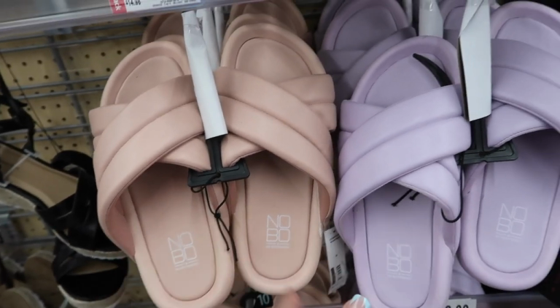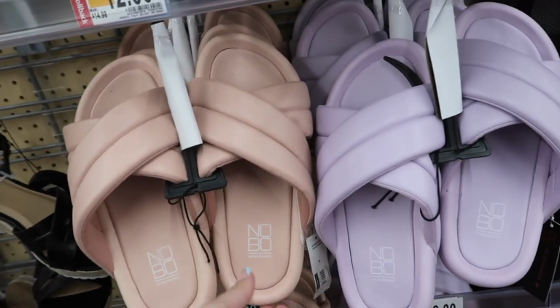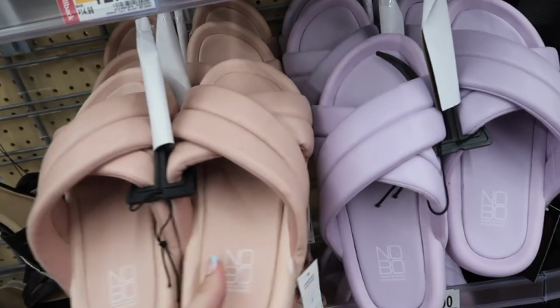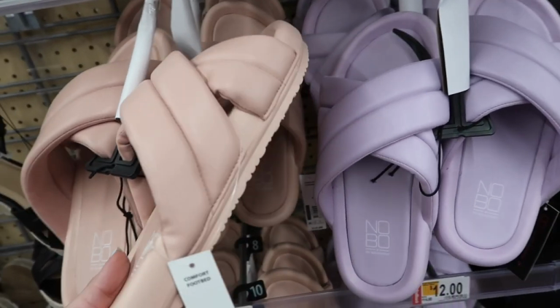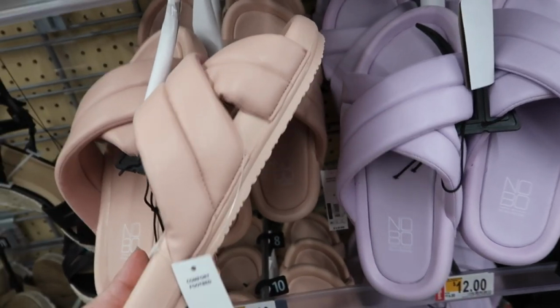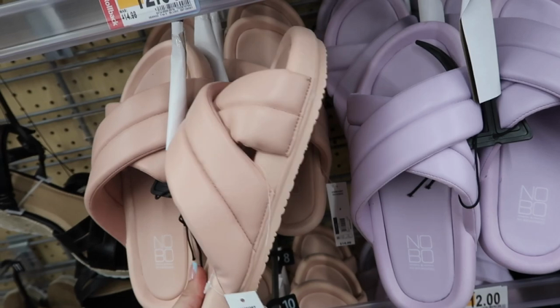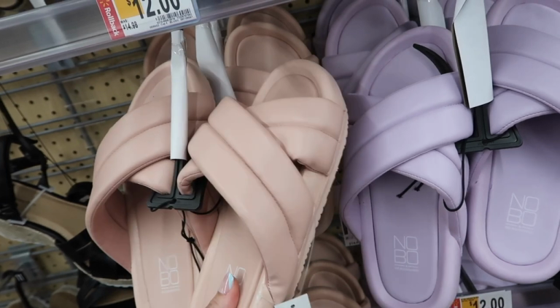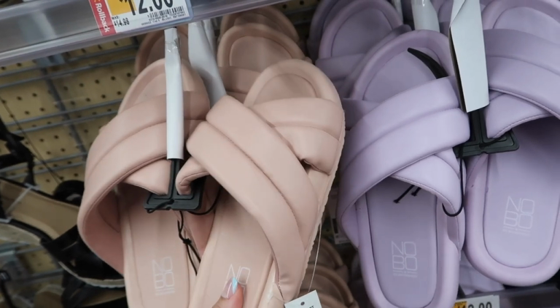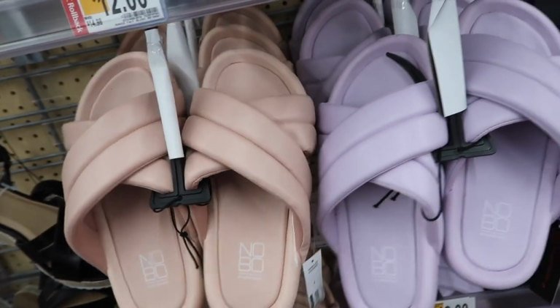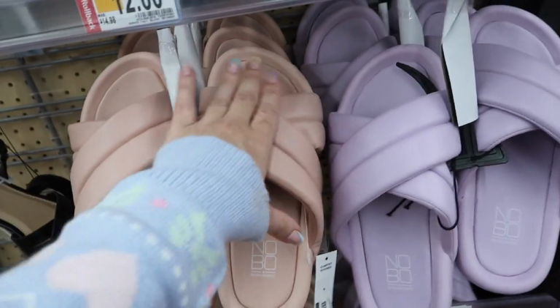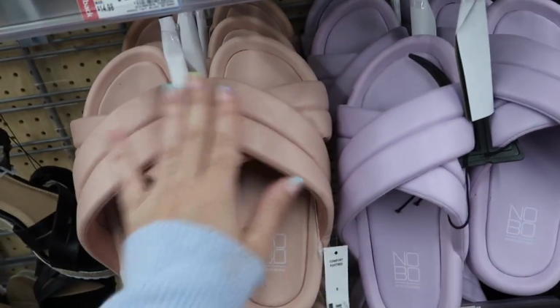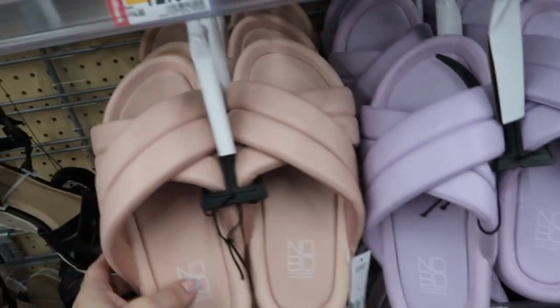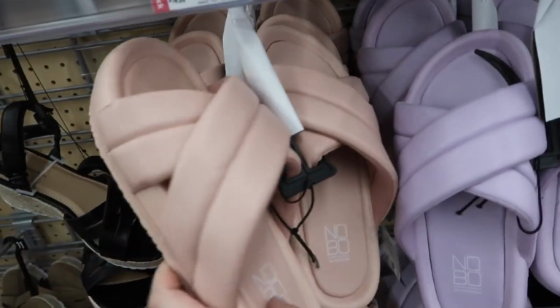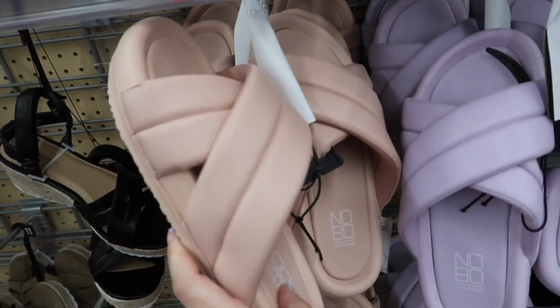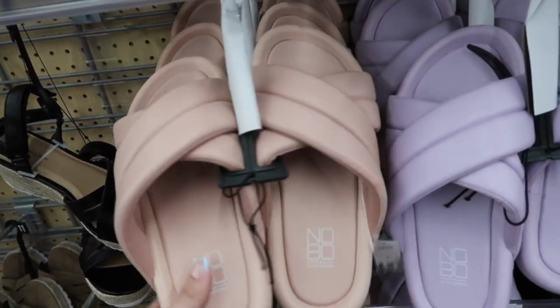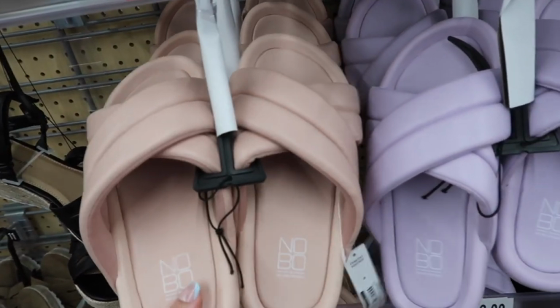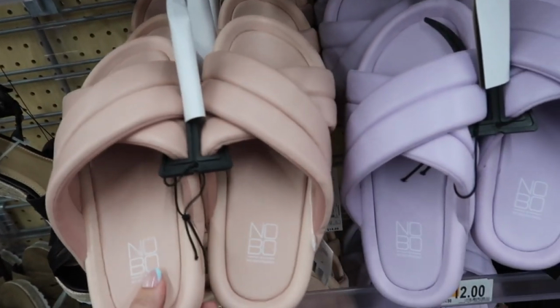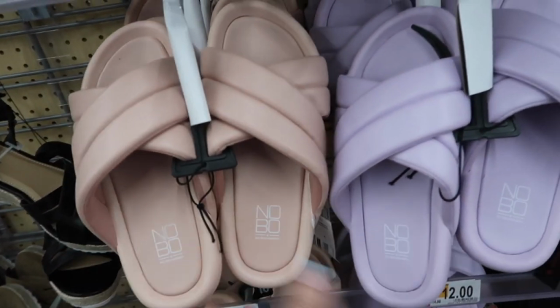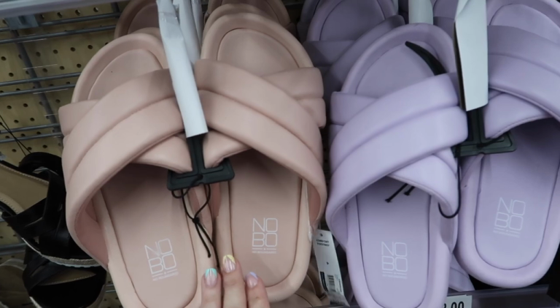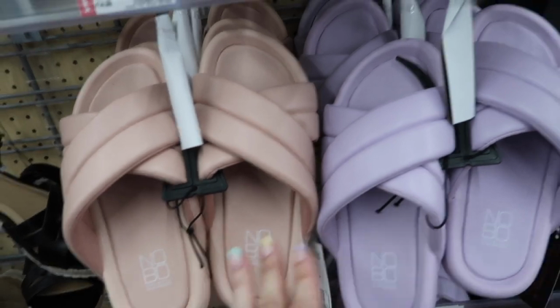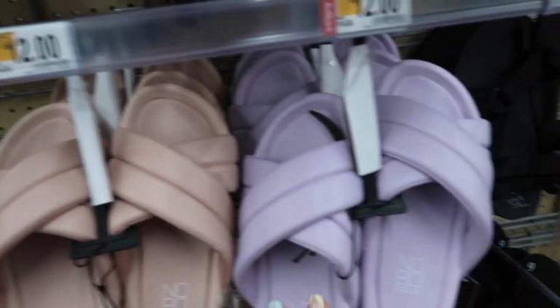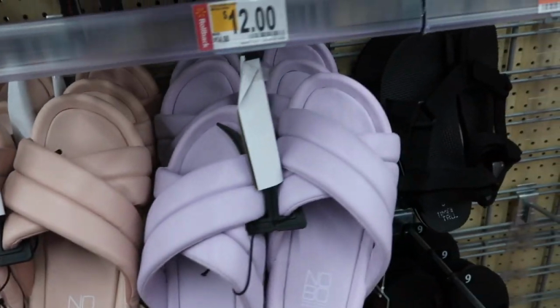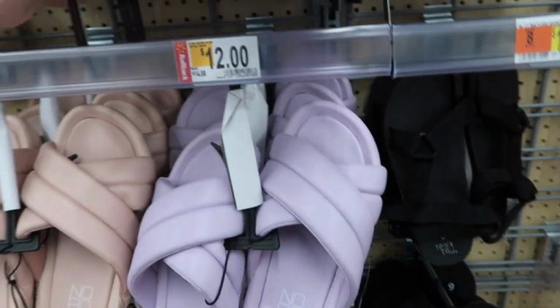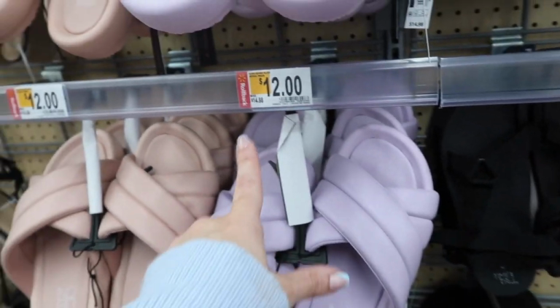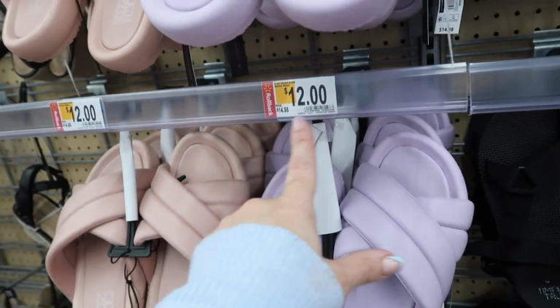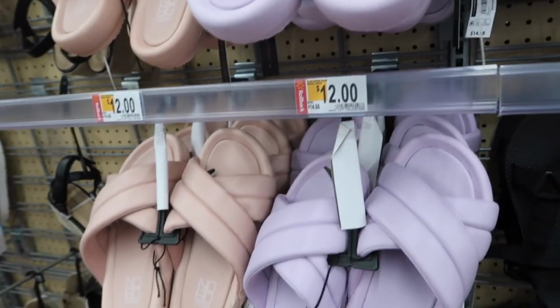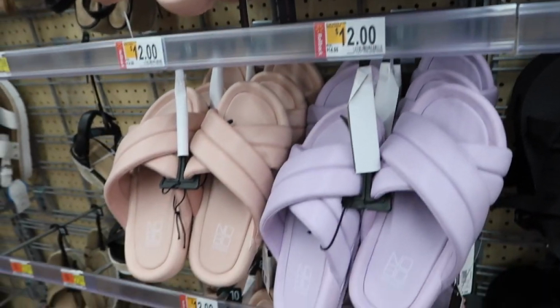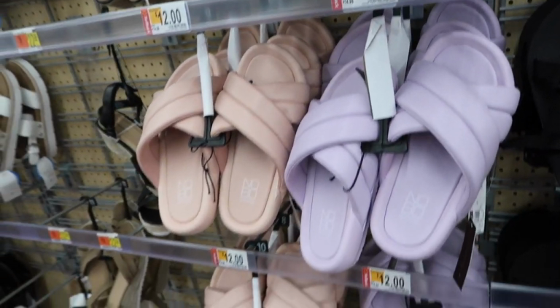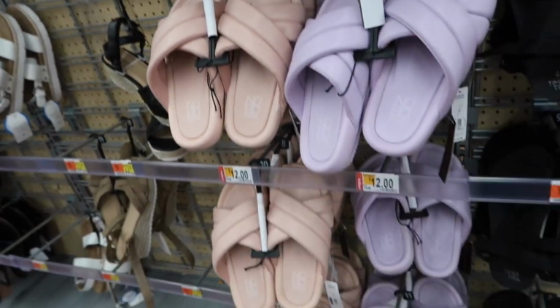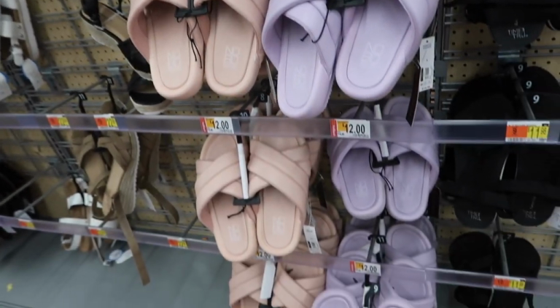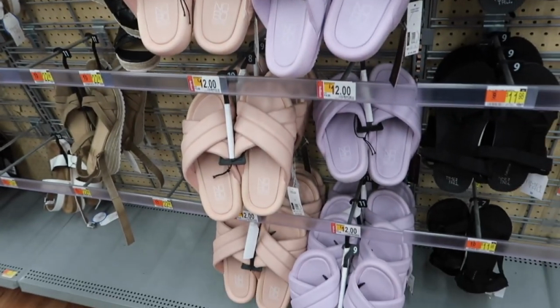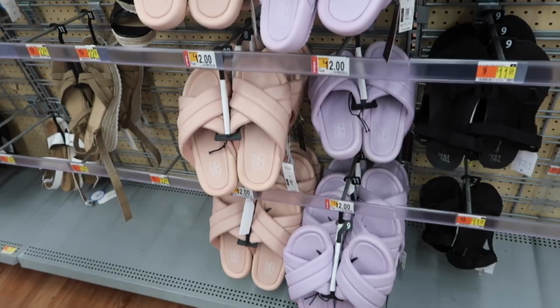The cross-band sandals I shared from No Boundaries are on sale — they have a footbed-style bottom with crisscross detailing and feel pretty comfortable. They come in pink and purple. They were $14.98 and are now on sale in stores and online for $12.